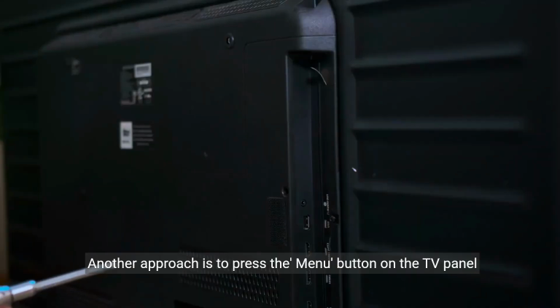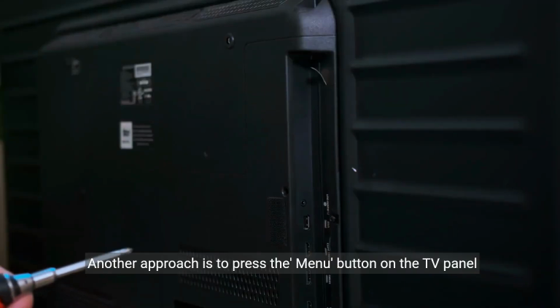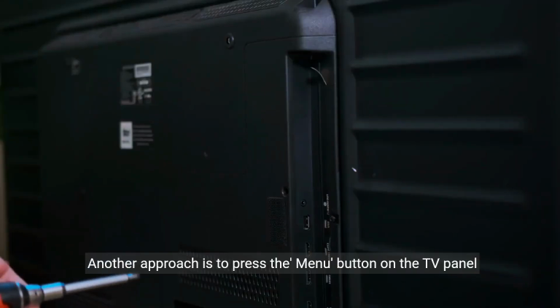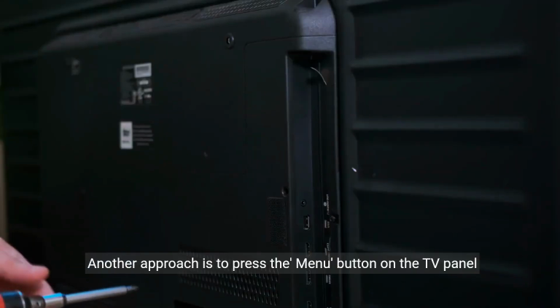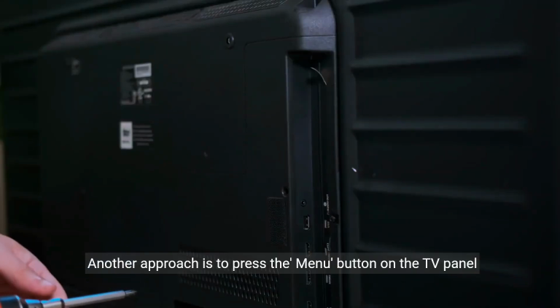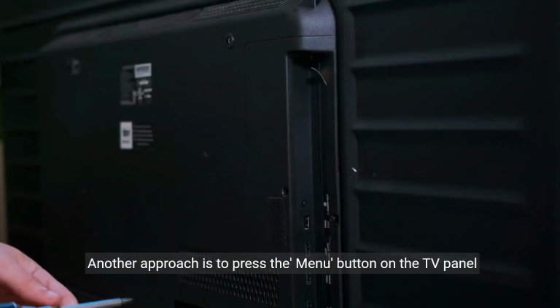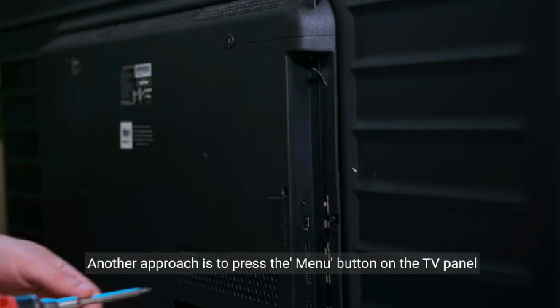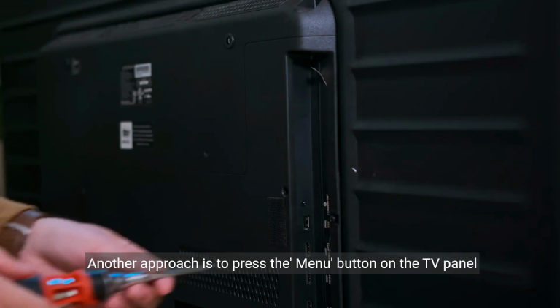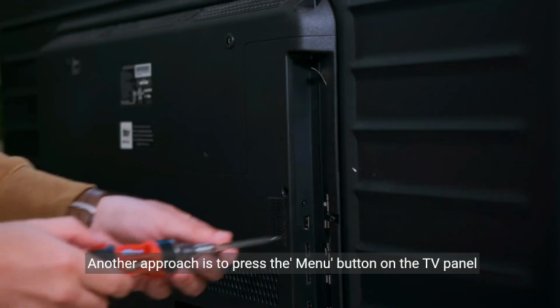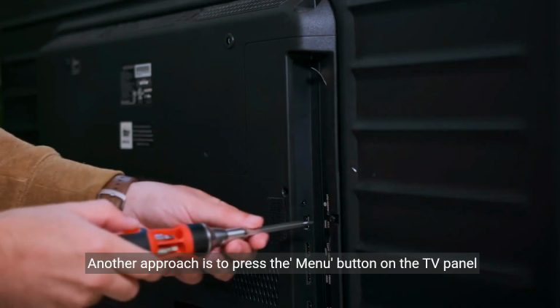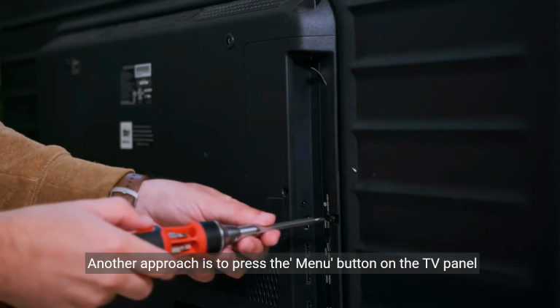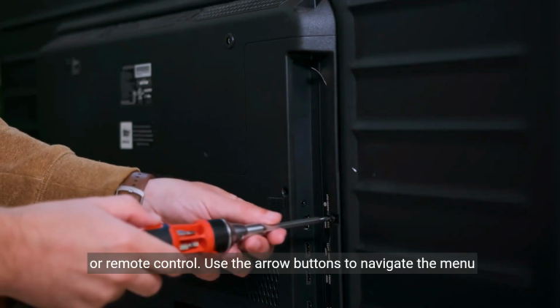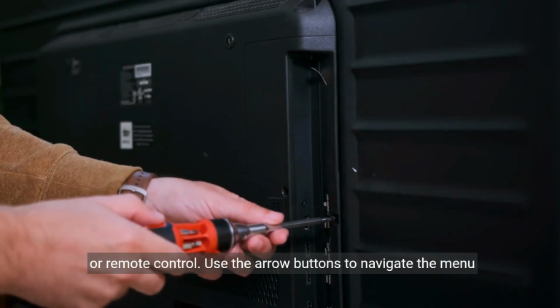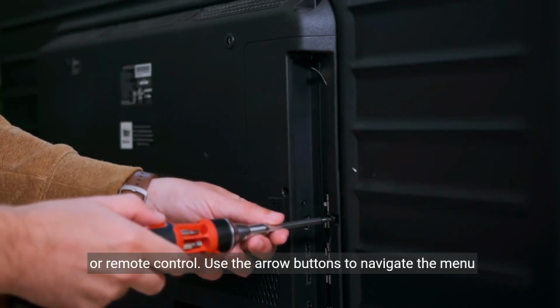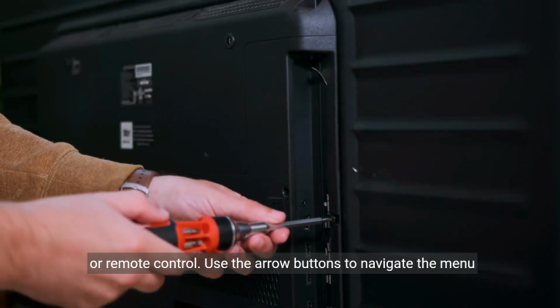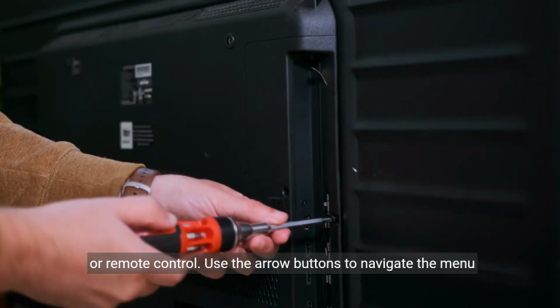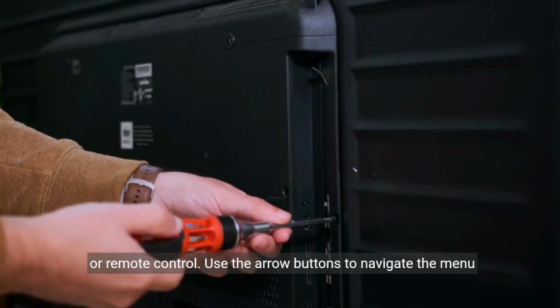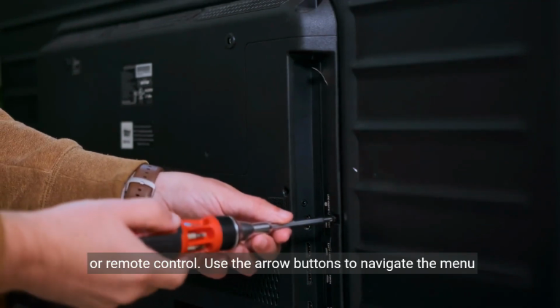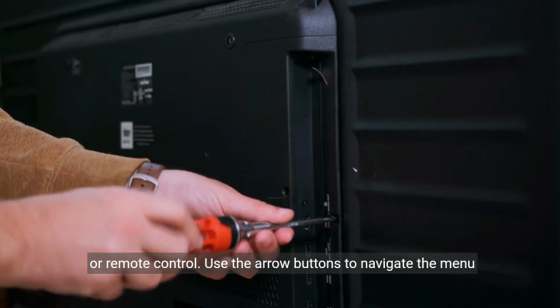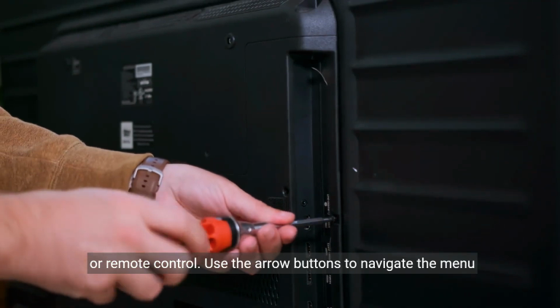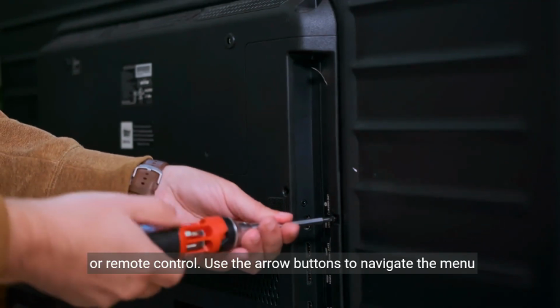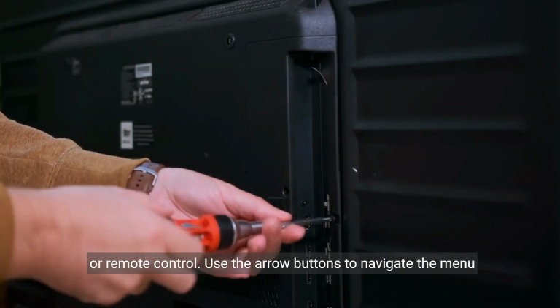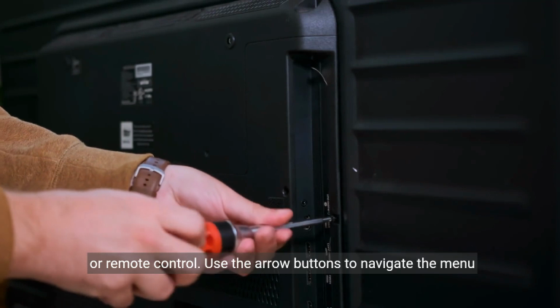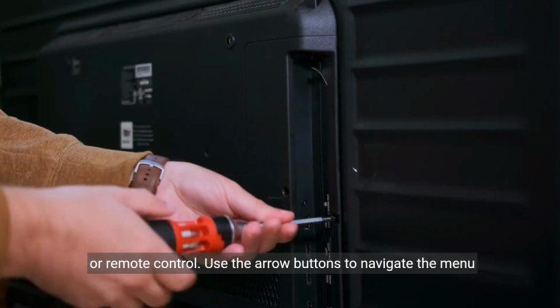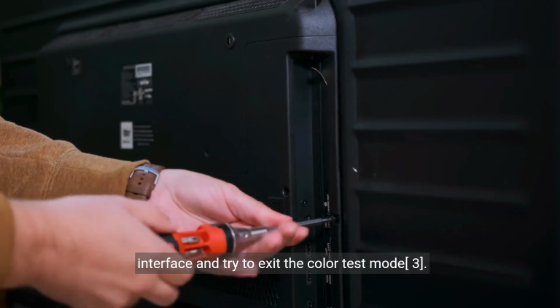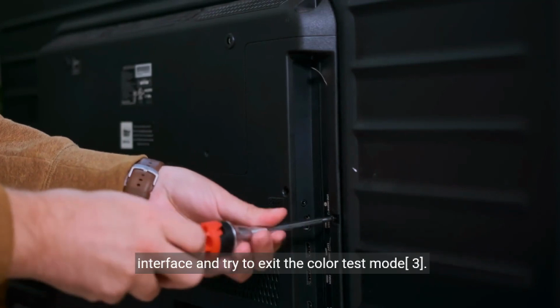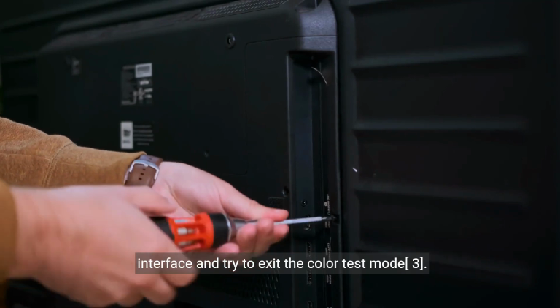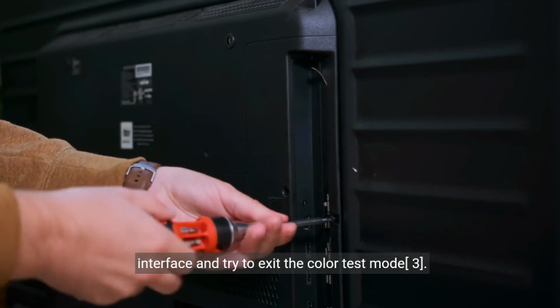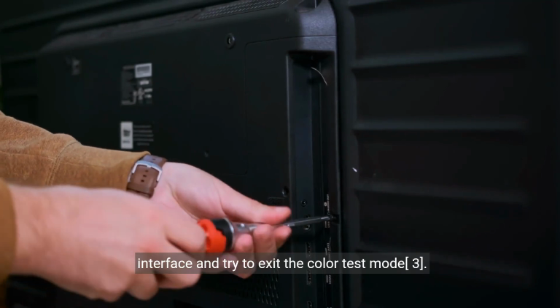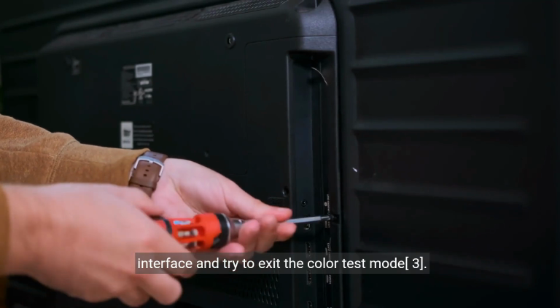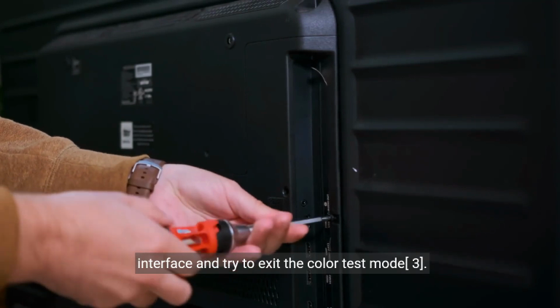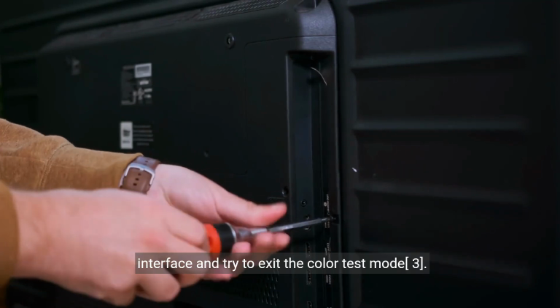Another approach is to press the menu button on the TV panel or remote control. Use the arrow buttons to navigate the menu interface and try to exit the colour test mode.